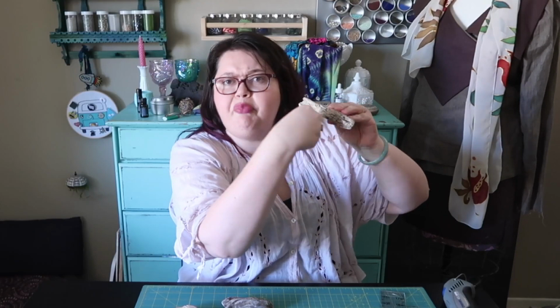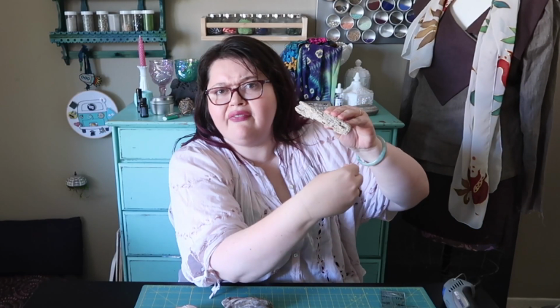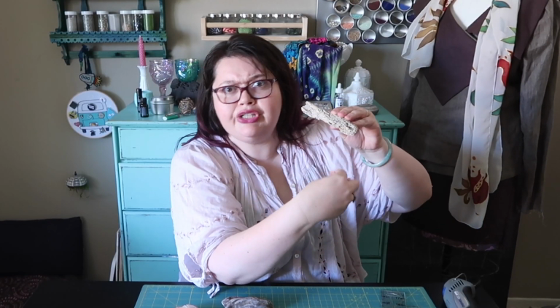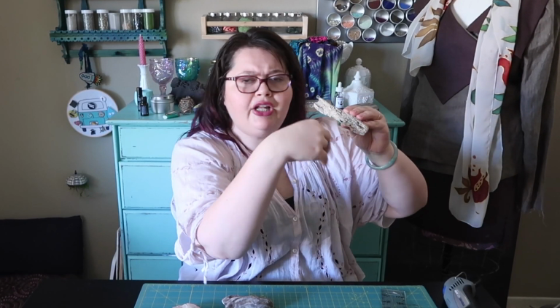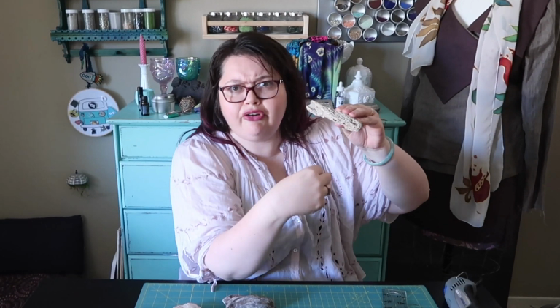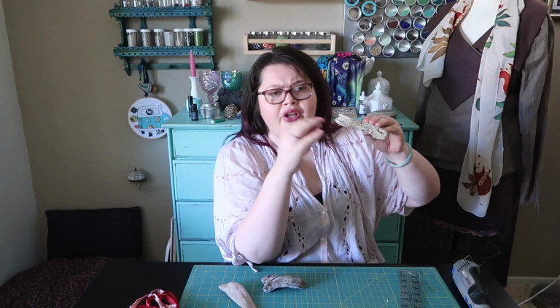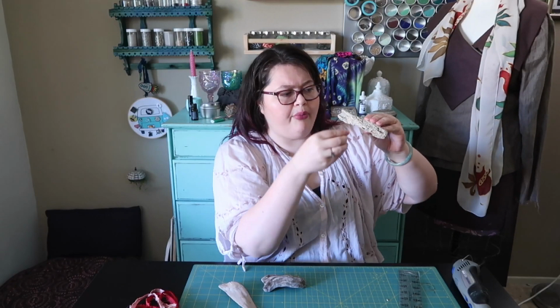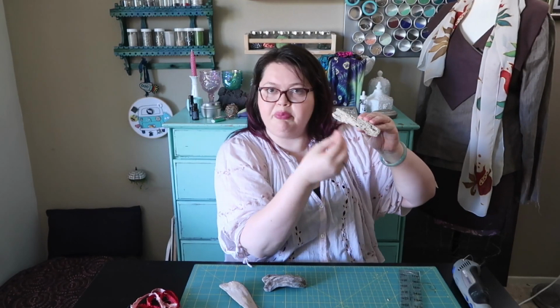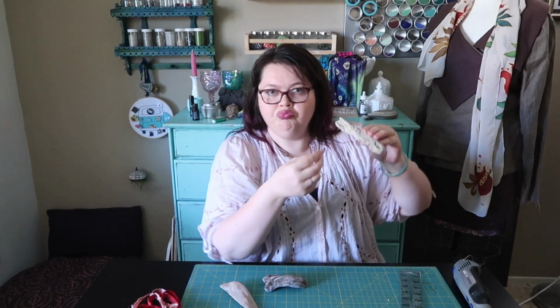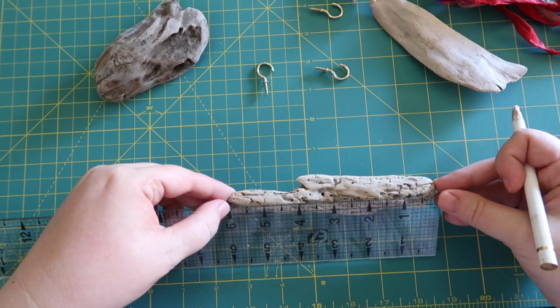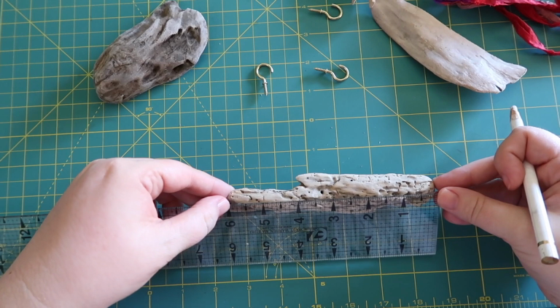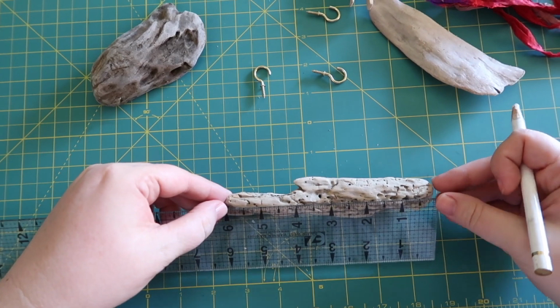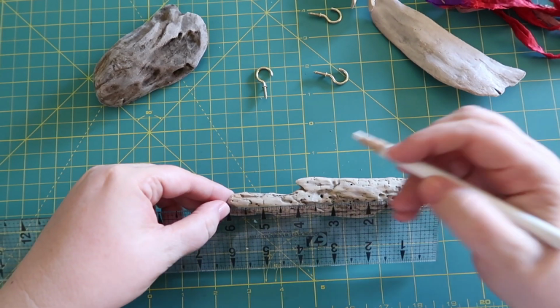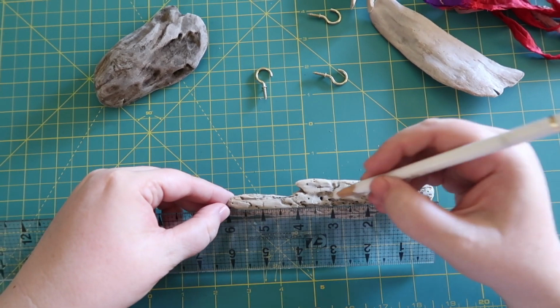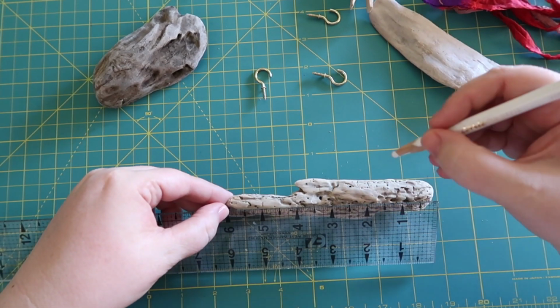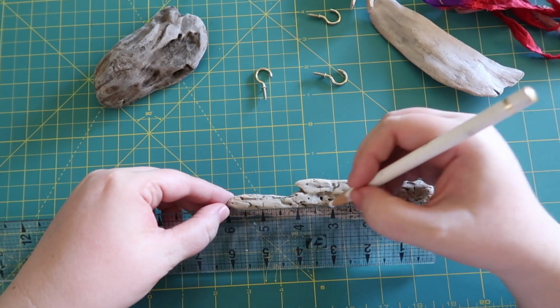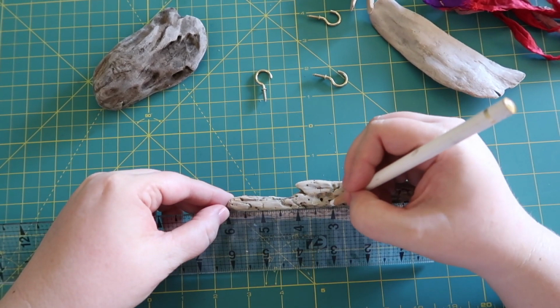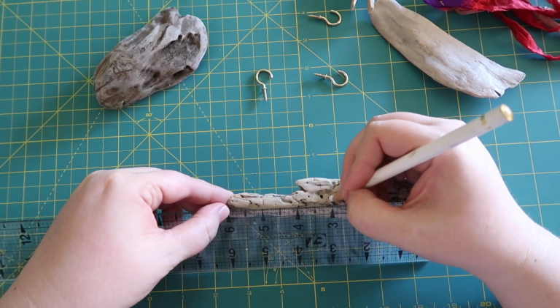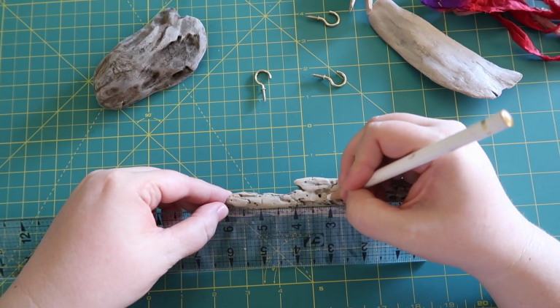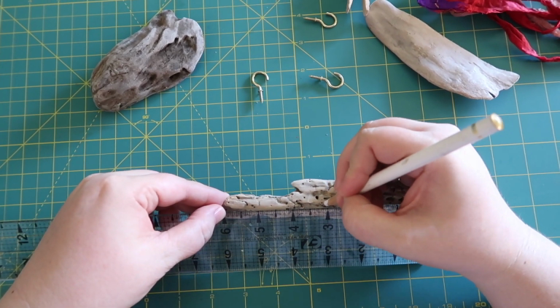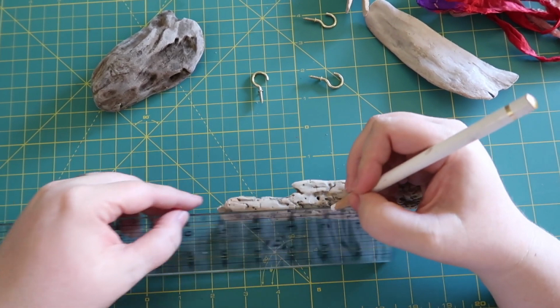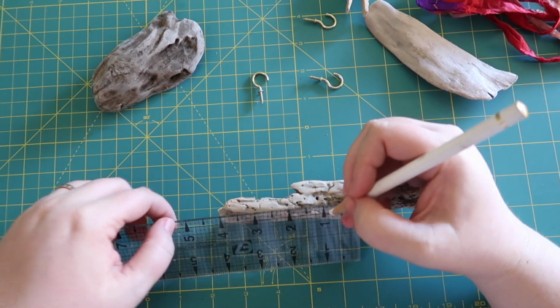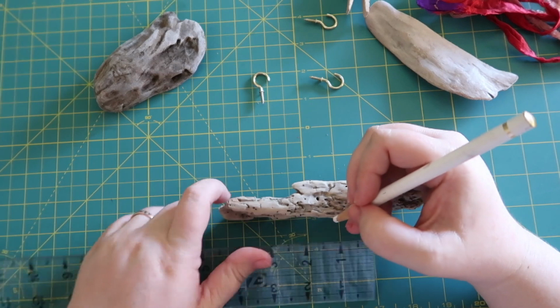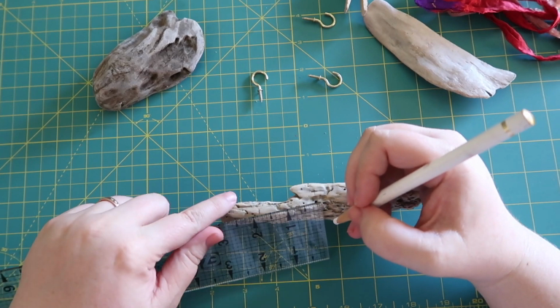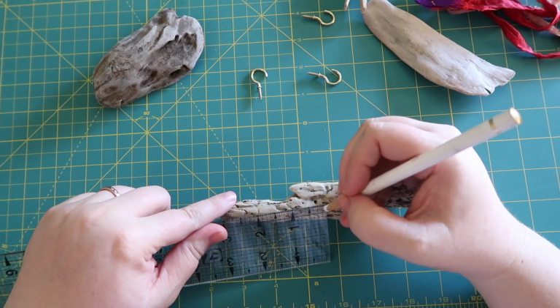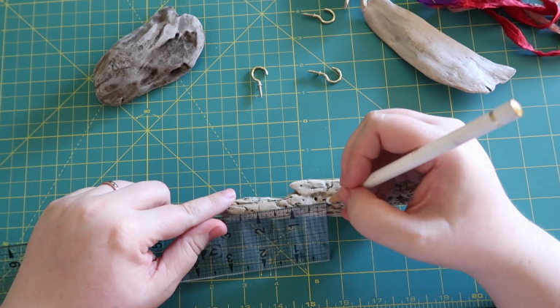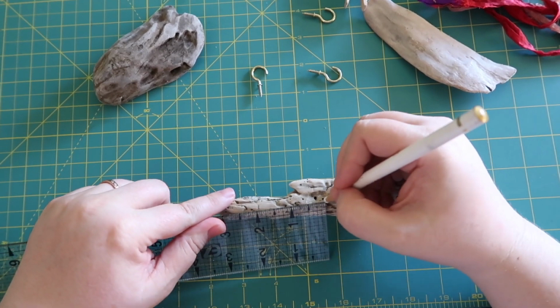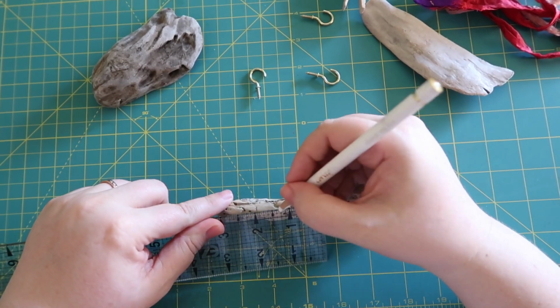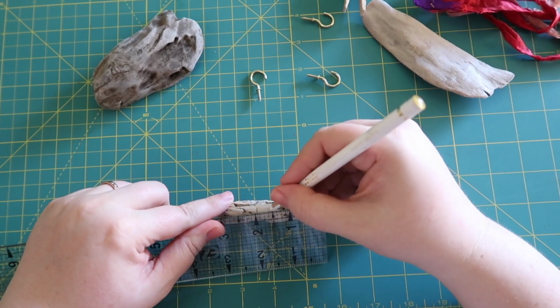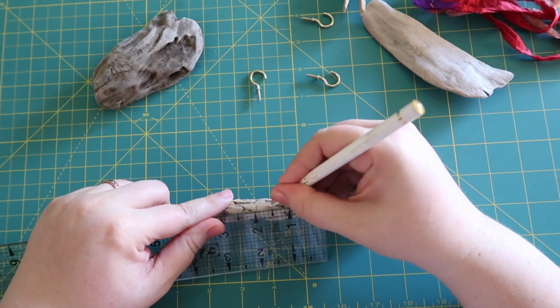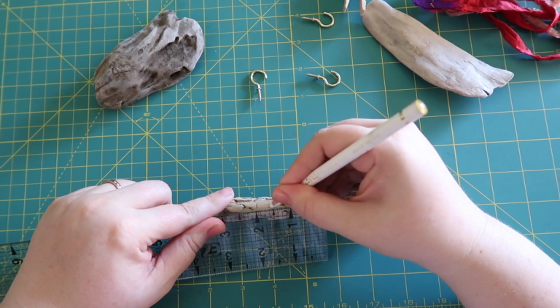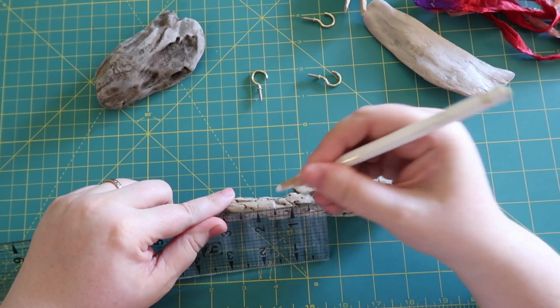If you painted it first, if you made it look decorative, just up to you. This is about six inches long, so I'm going to mark three inches and then an inch and a half from each side of my center mark where I'm going to put another hook.